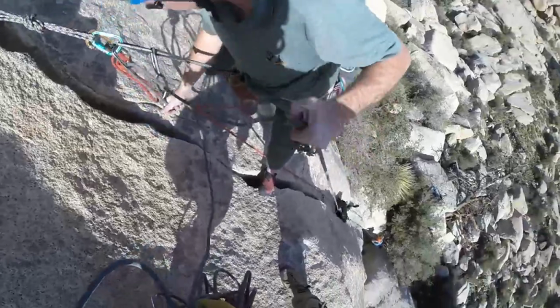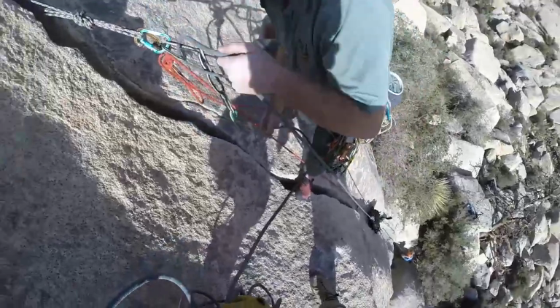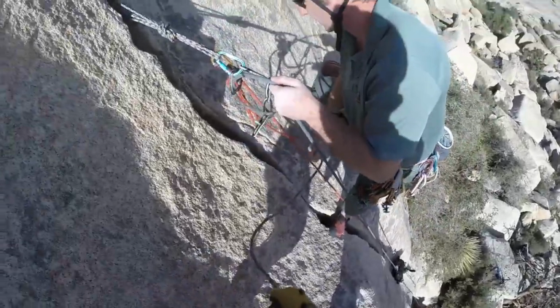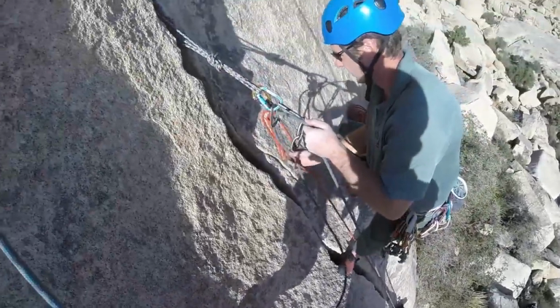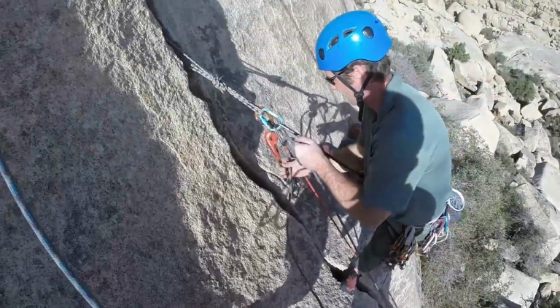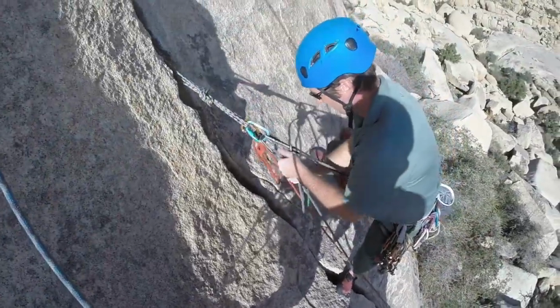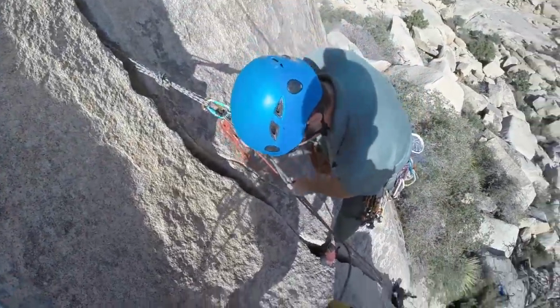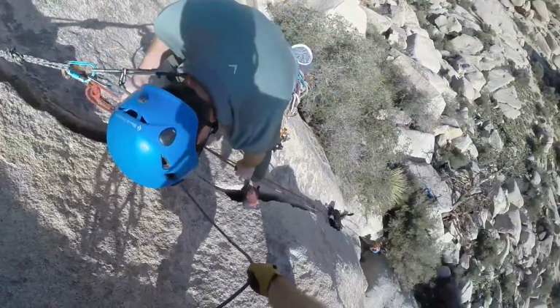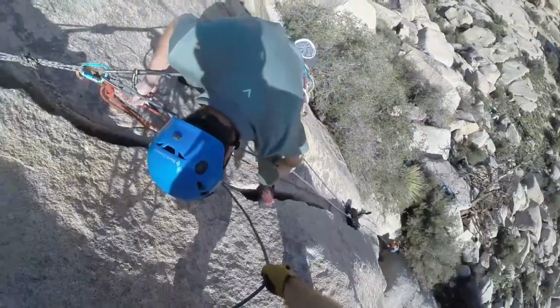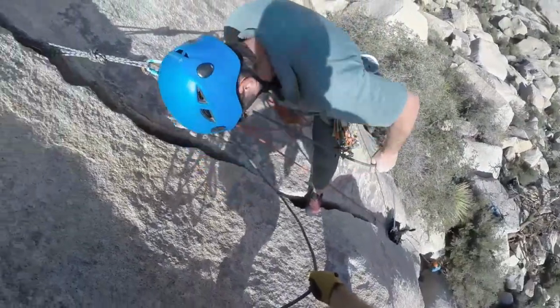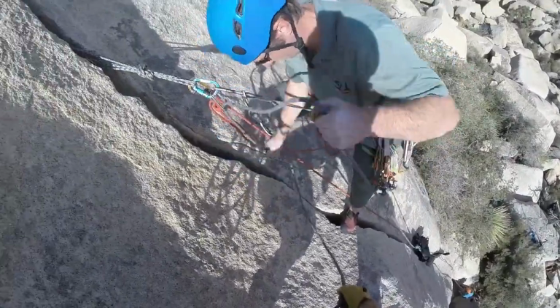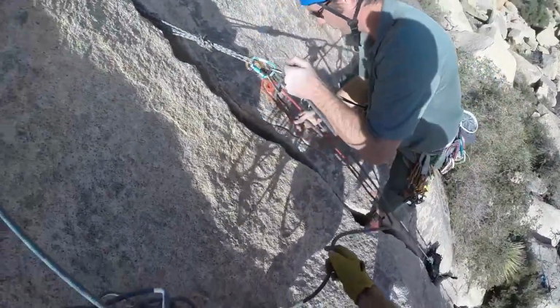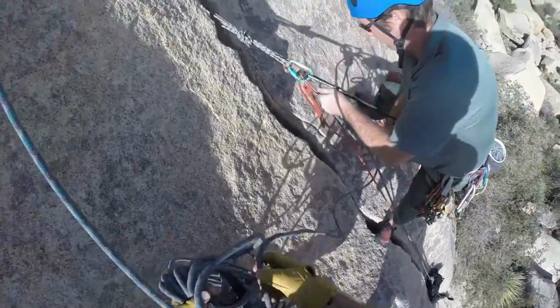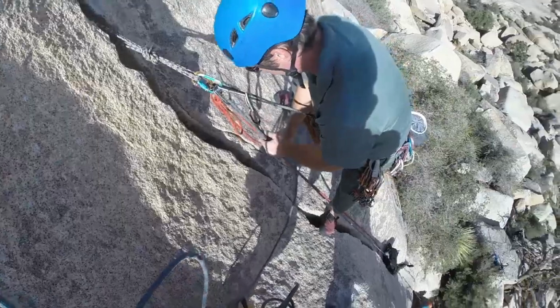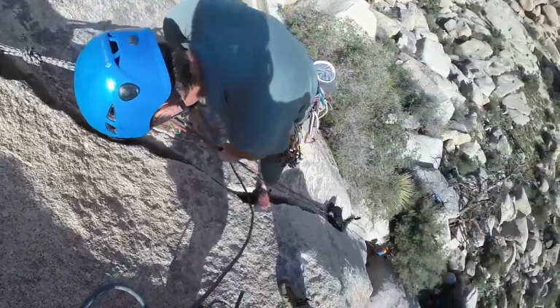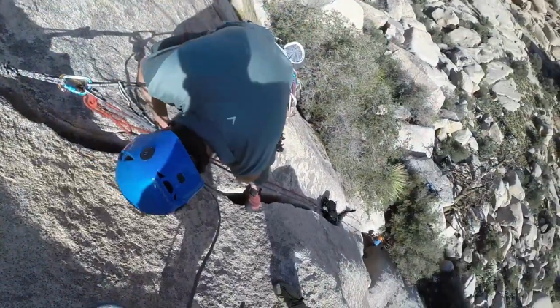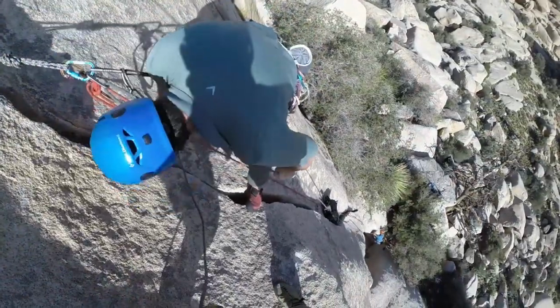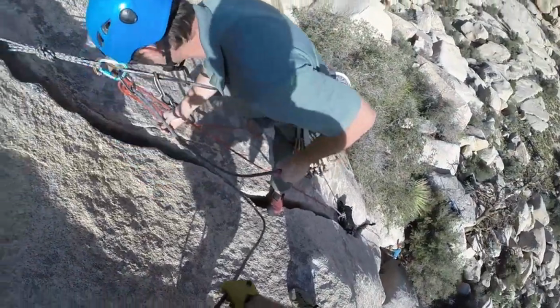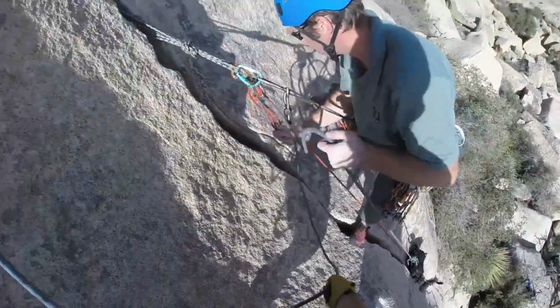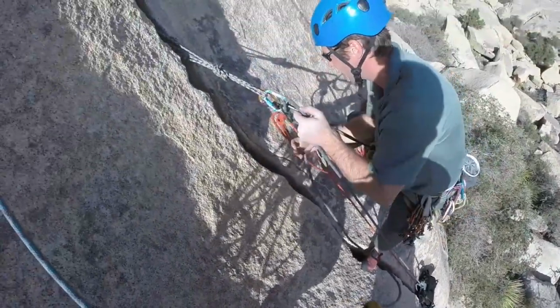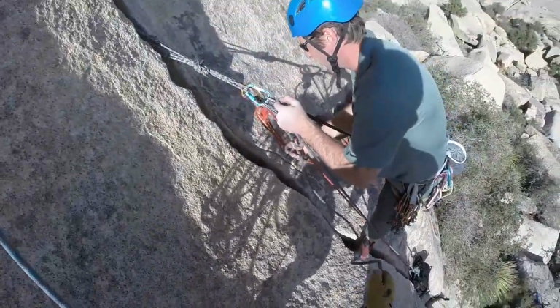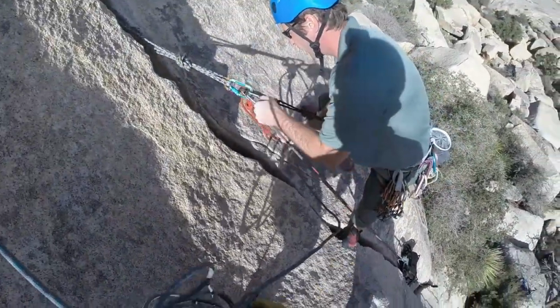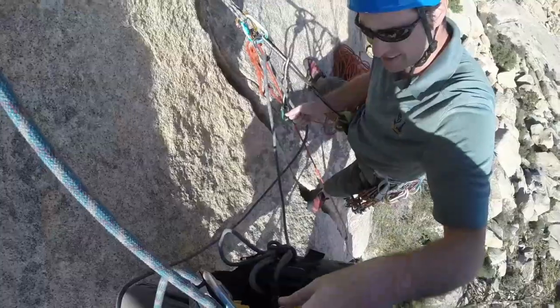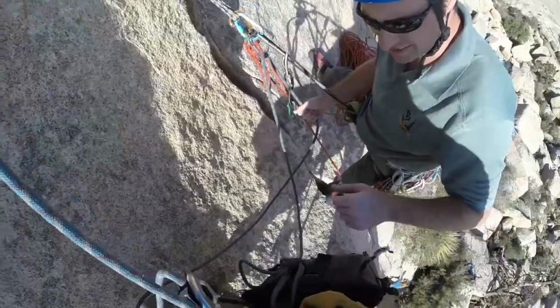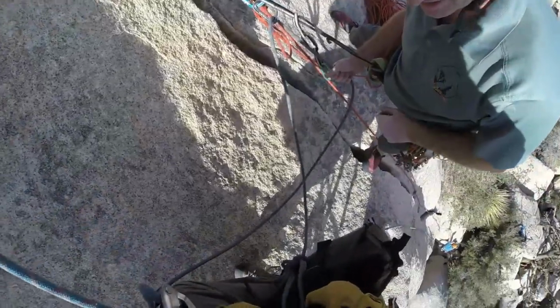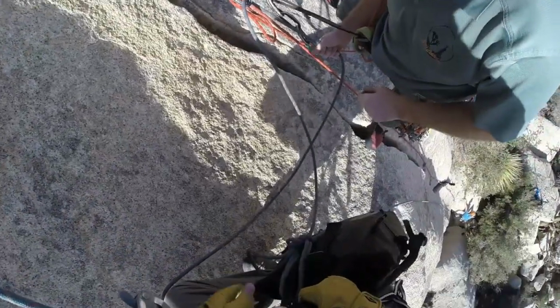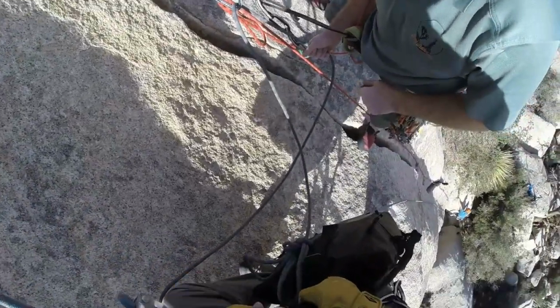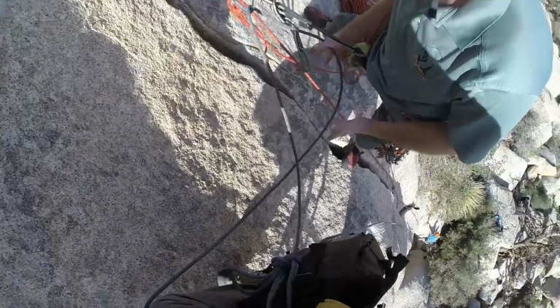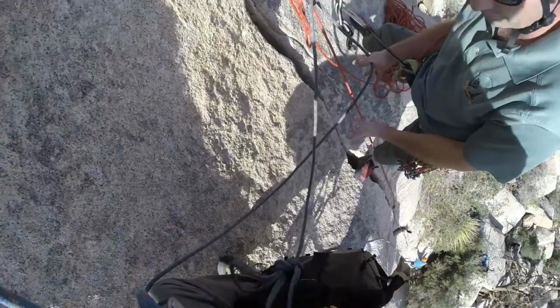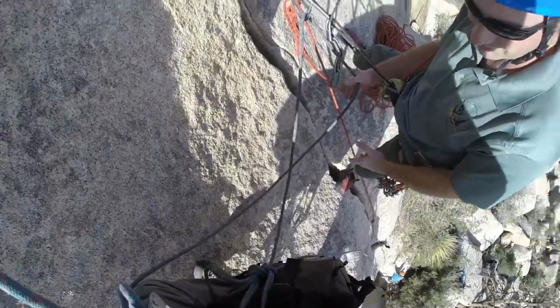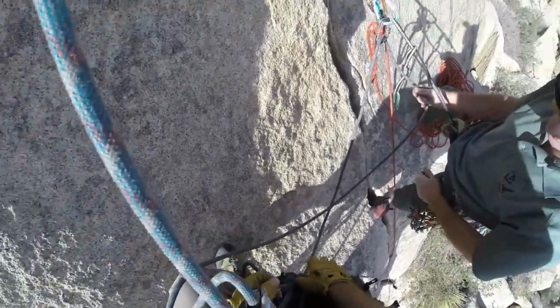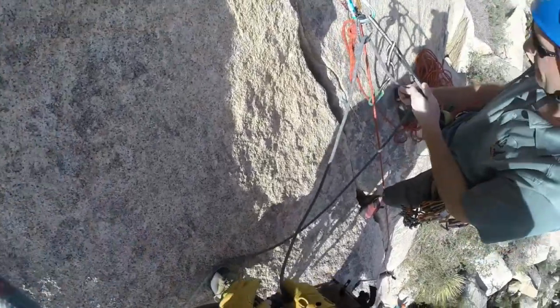Now at the top, Erin helps me pull up my camera bag with all of my equipment, in addition to pulling the rope up out of the way and getting it out of the shot. Finally, everything's ready to start shooting.